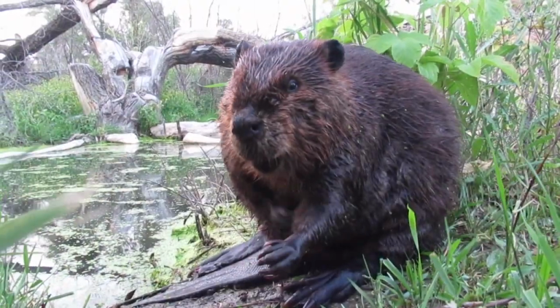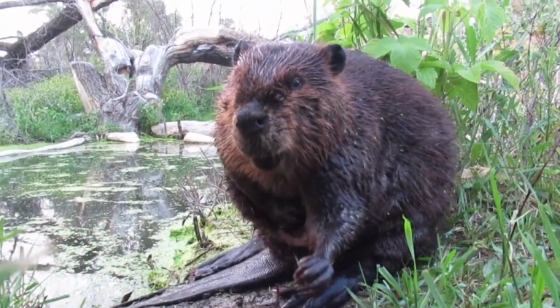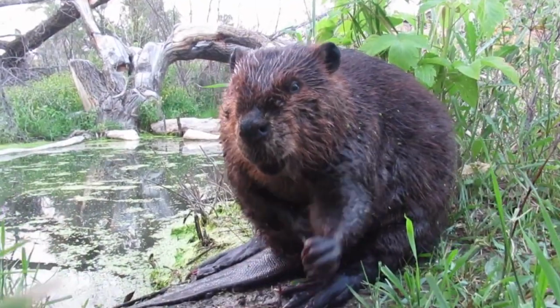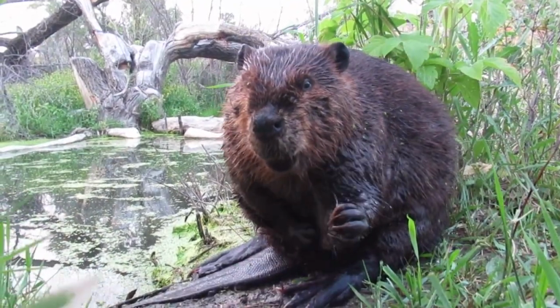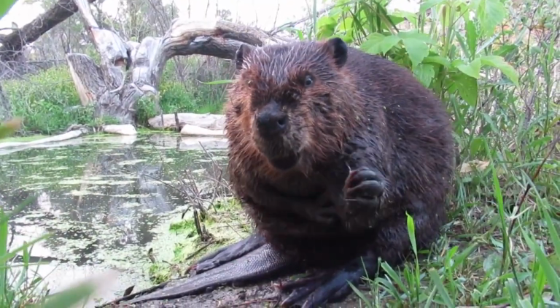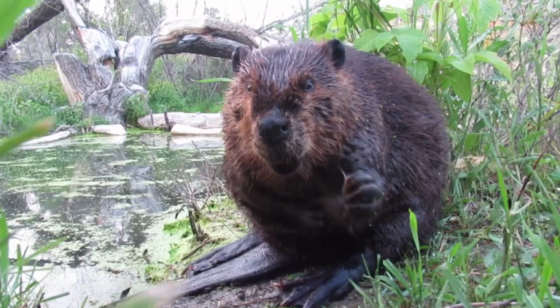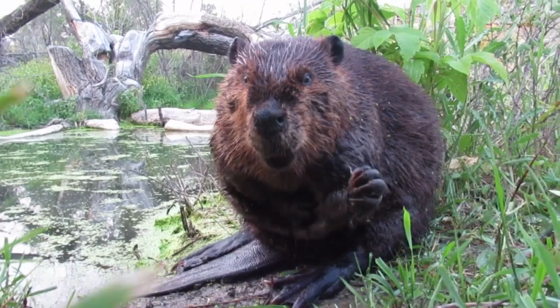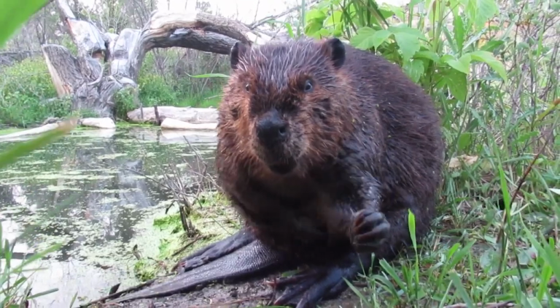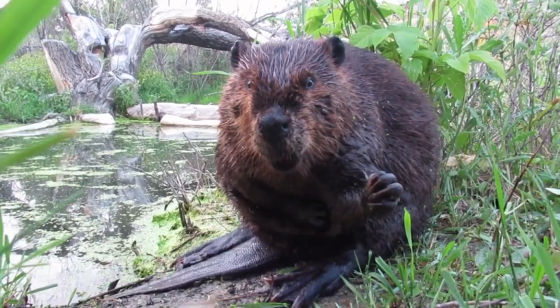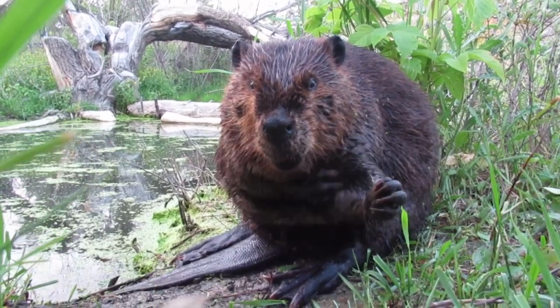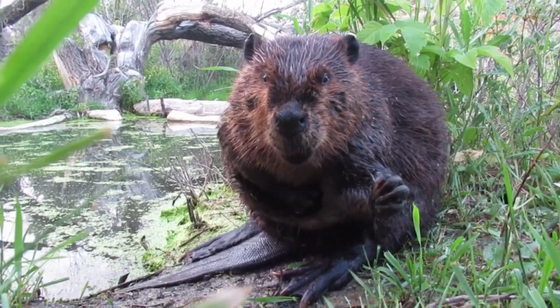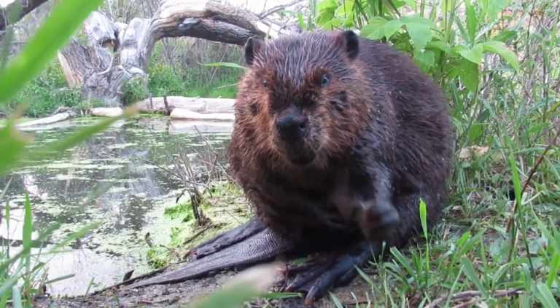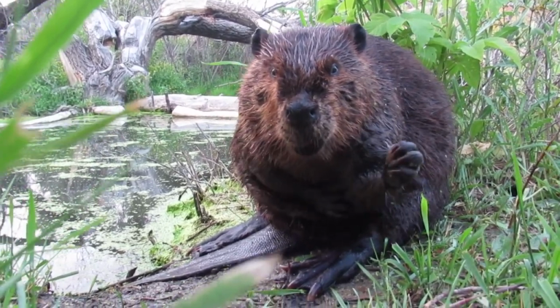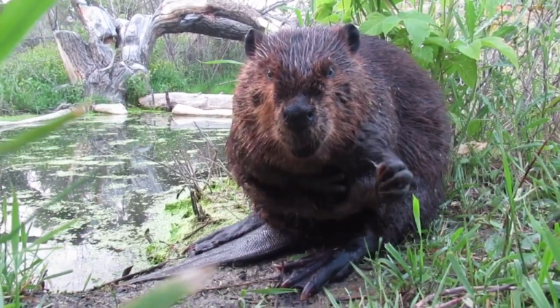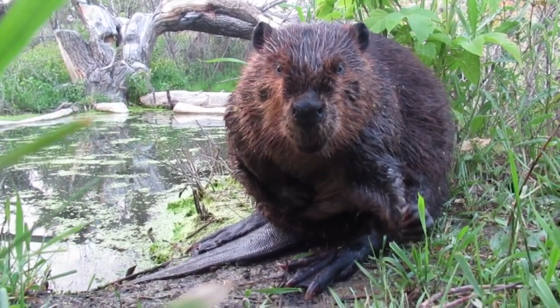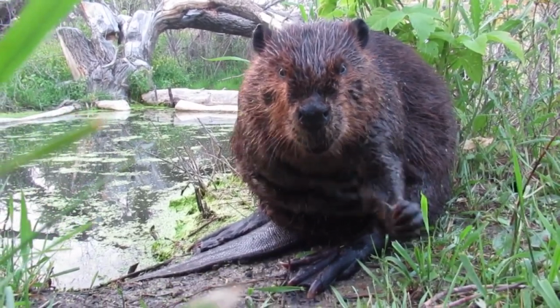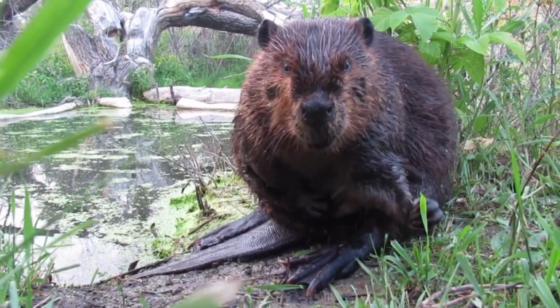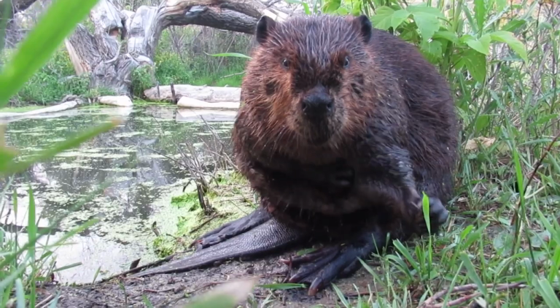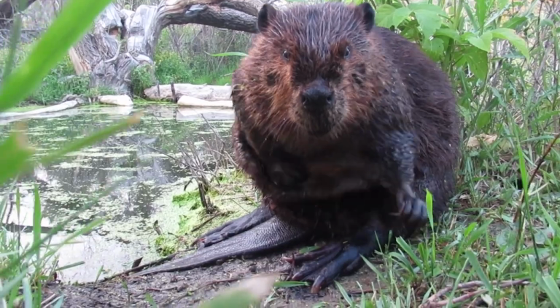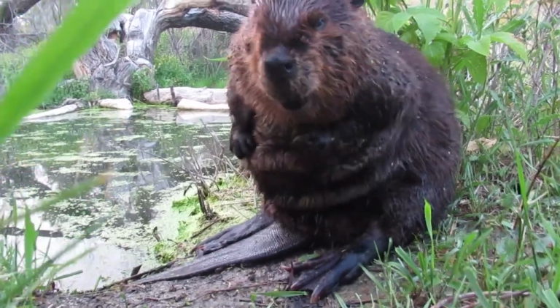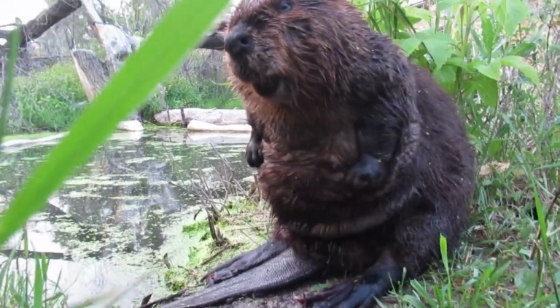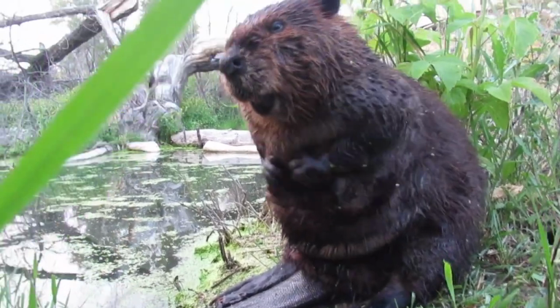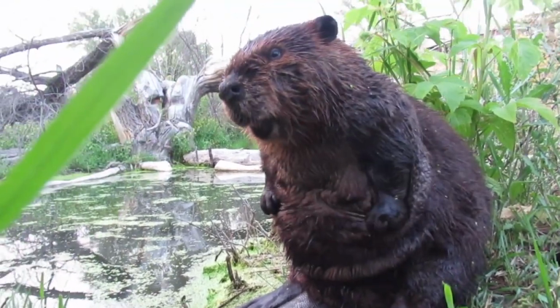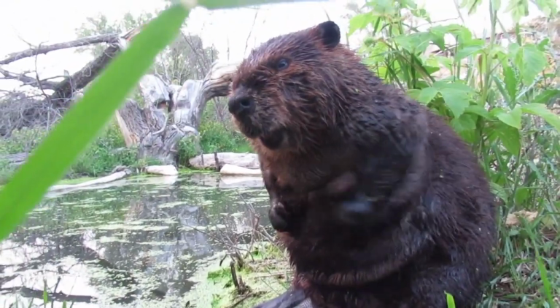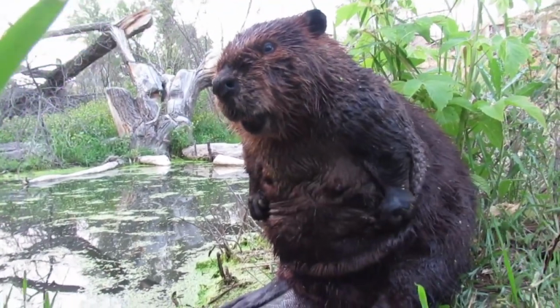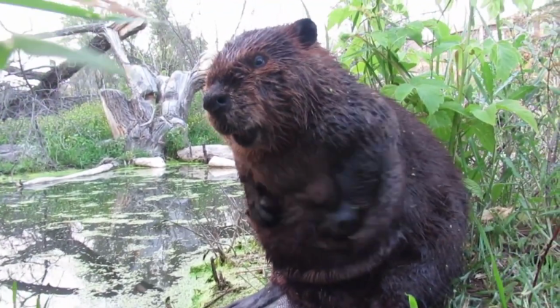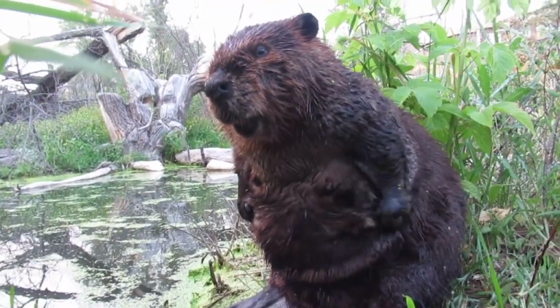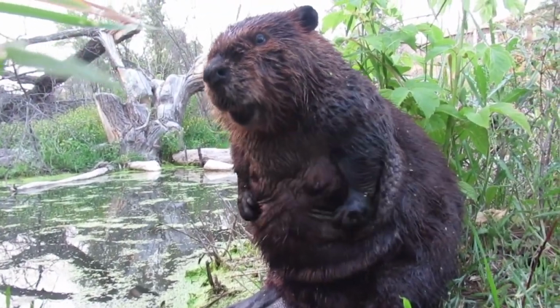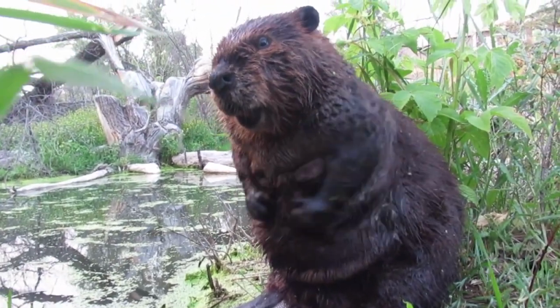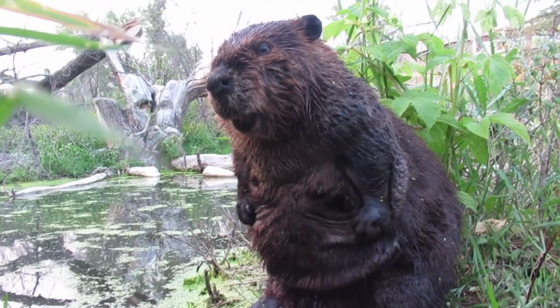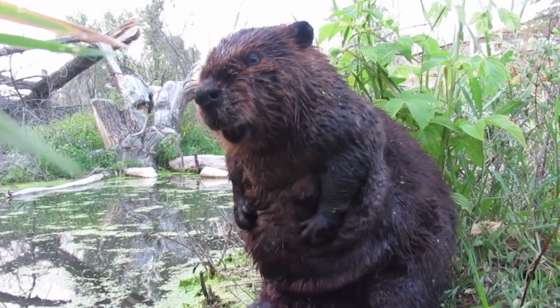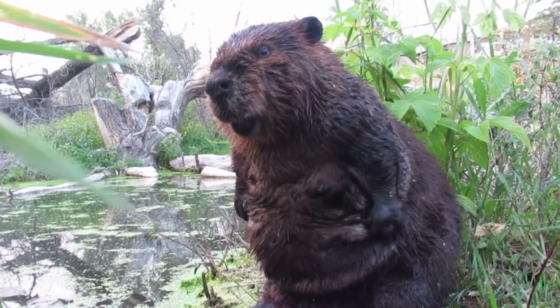In this clip you can briefly see a beaver practicing his air guitar, but then he goes back to grooming. The reason beavers sit on their tail and on their haunches when they're grooming is because it allows easy access to the cloaca and the oils.